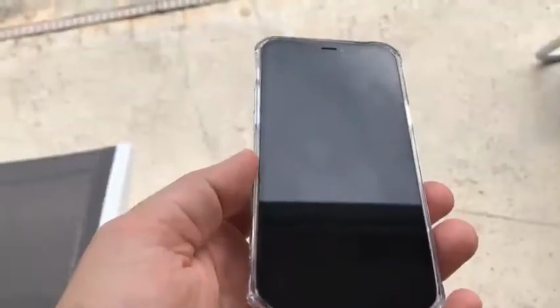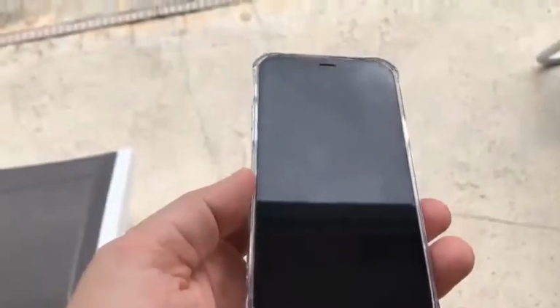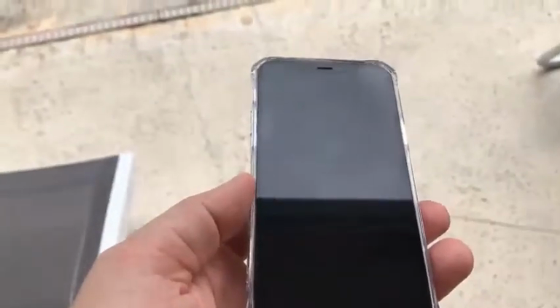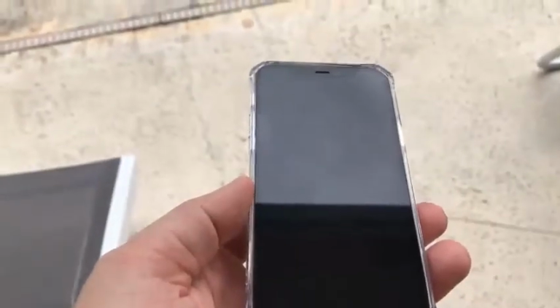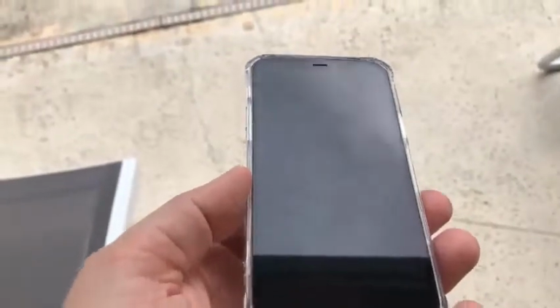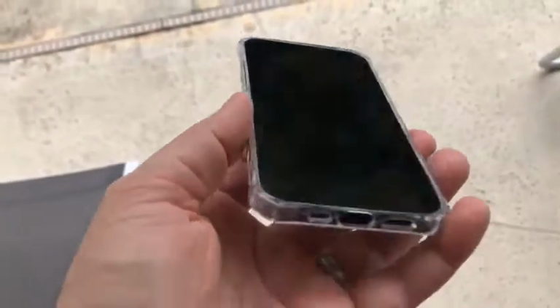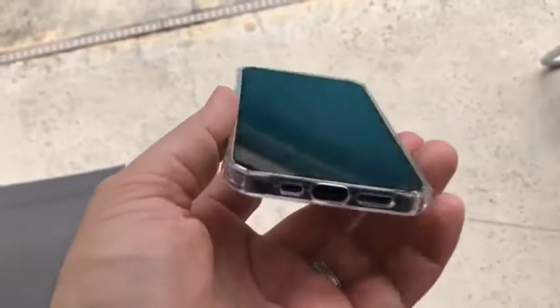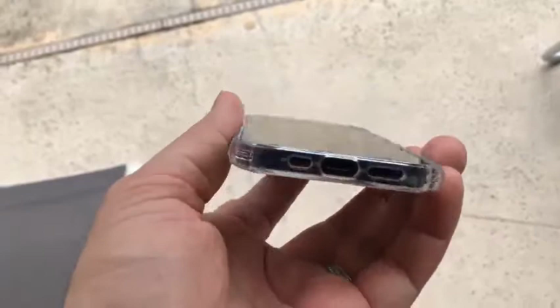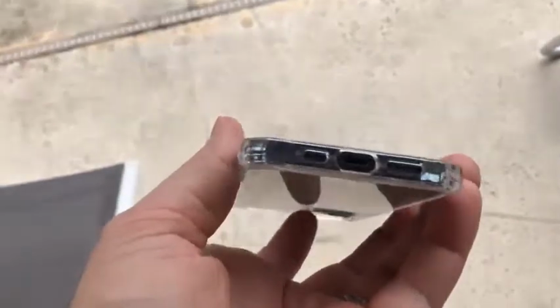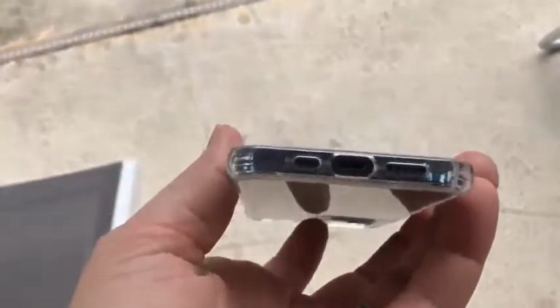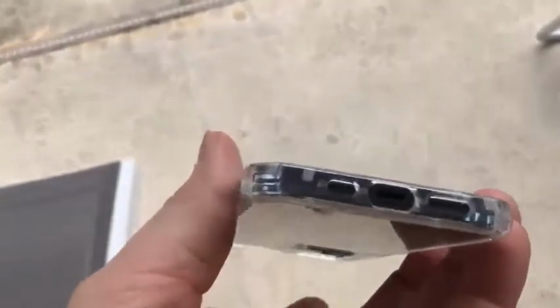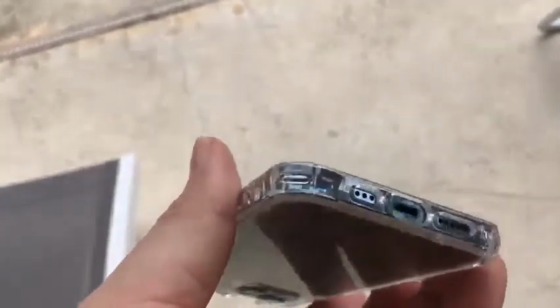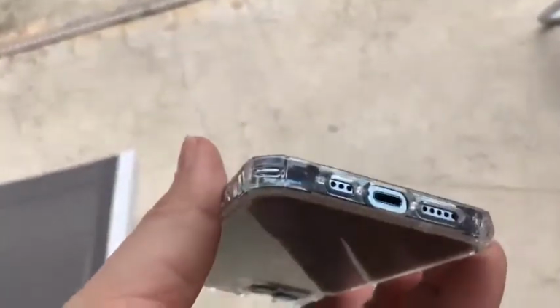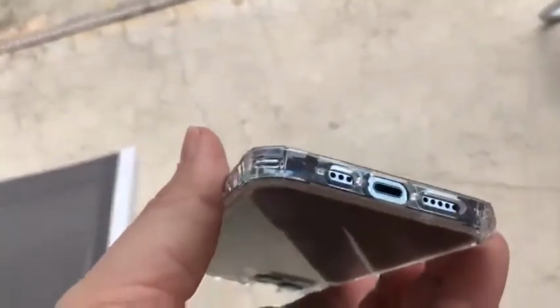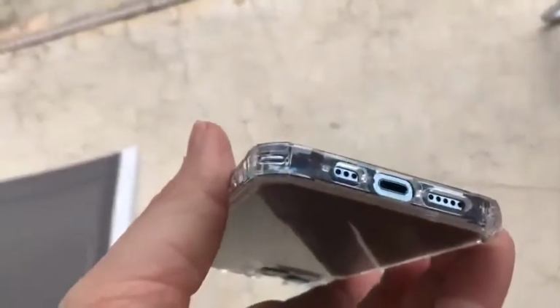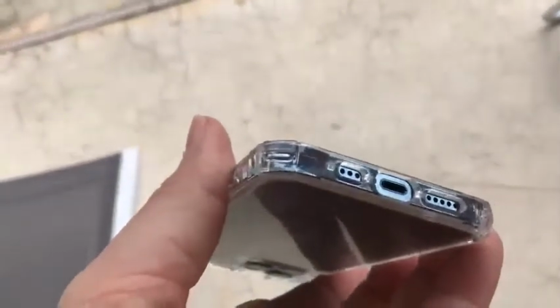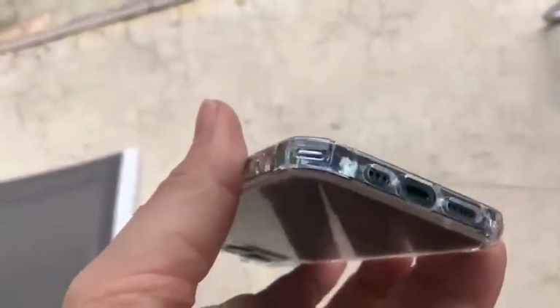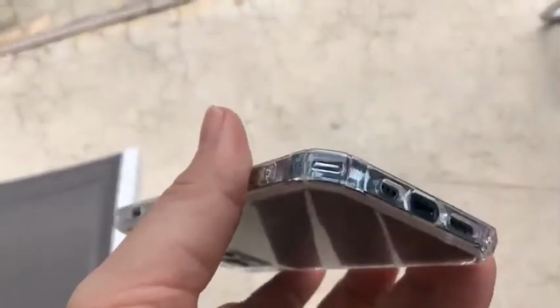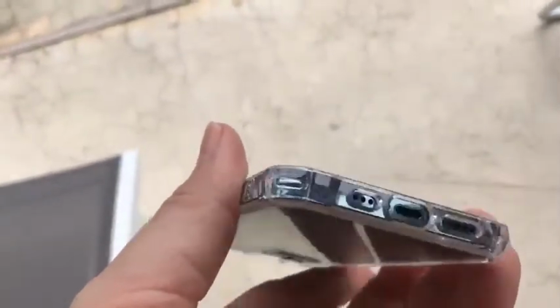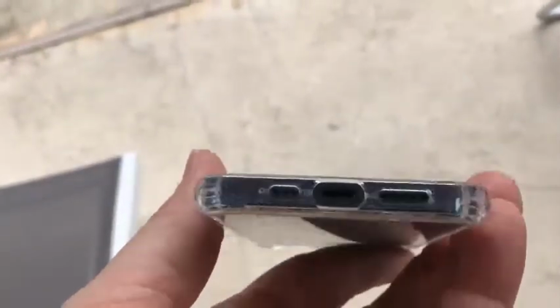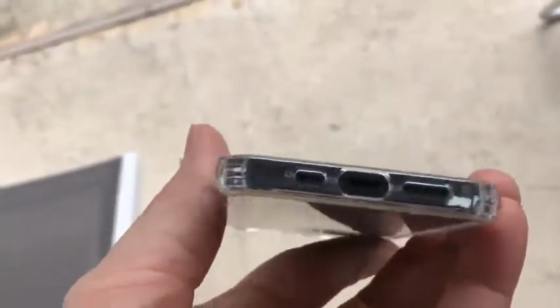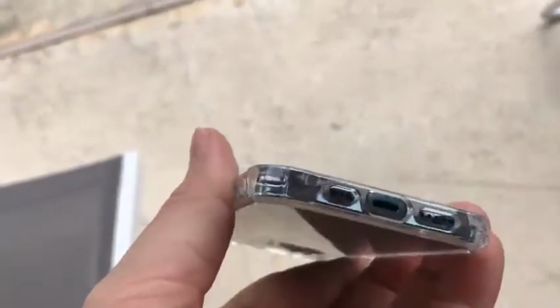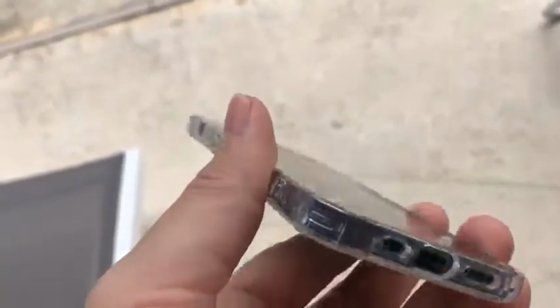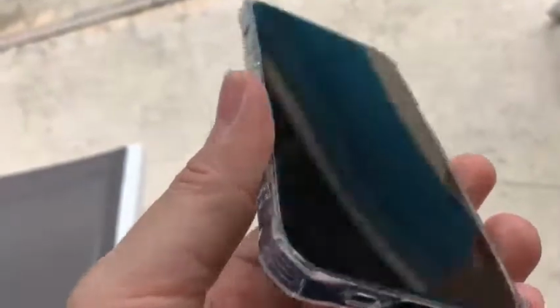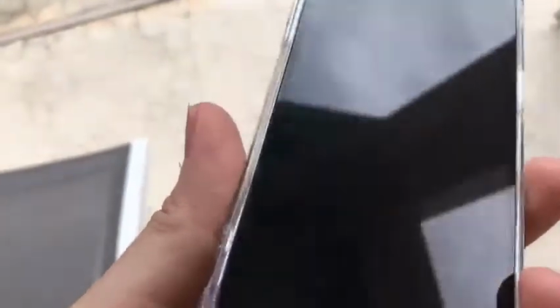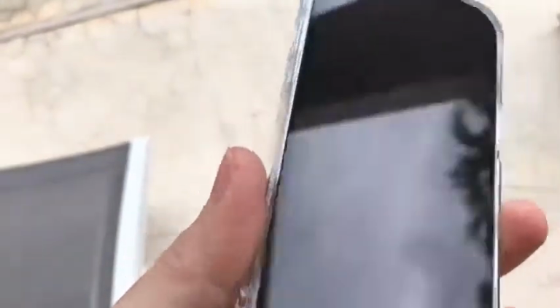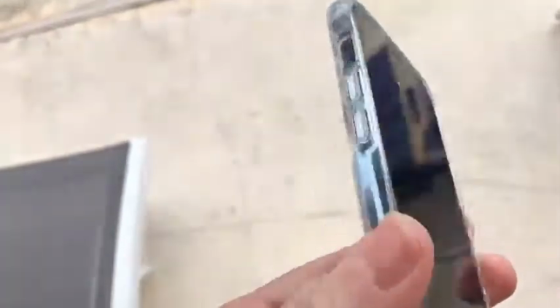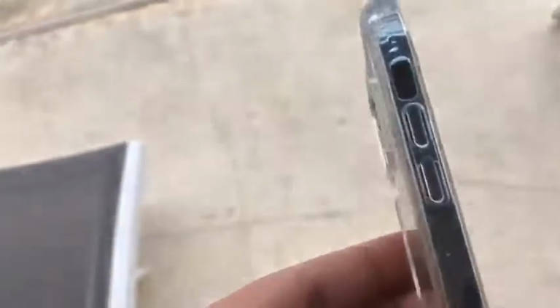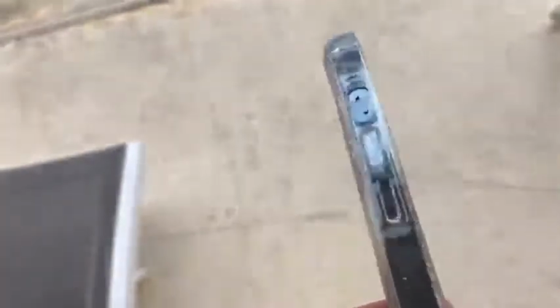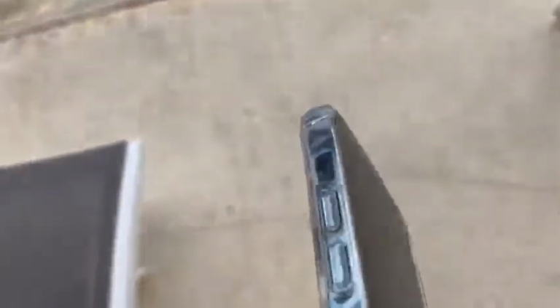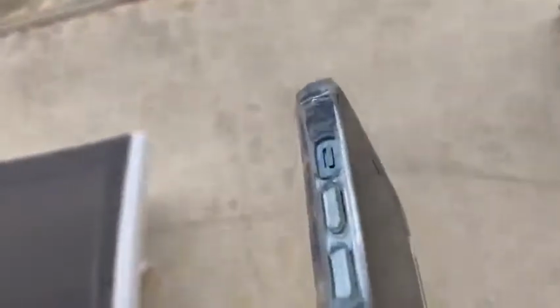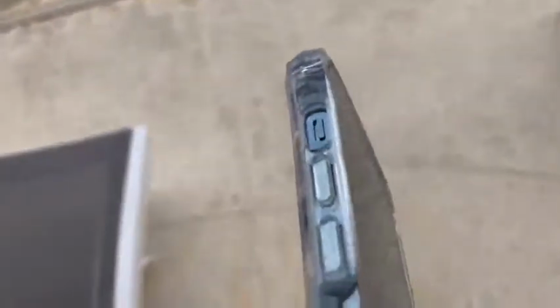Just a quick review. This is what the case looks like on an iPhone 12 Pro. It also works on an iPhone 12. I actually bought two of these. And this is what the side buttons look like.